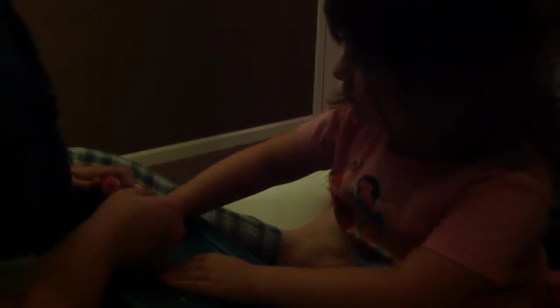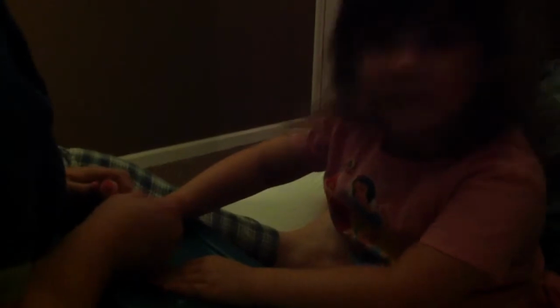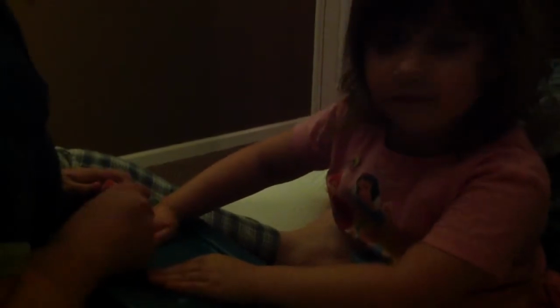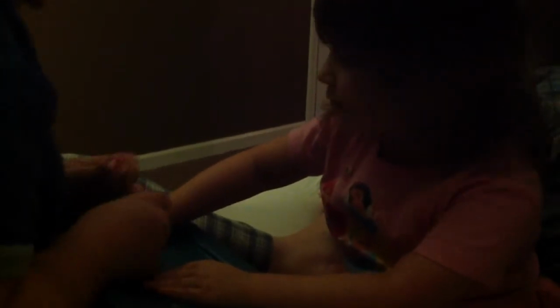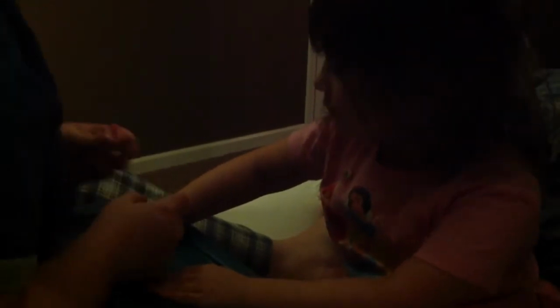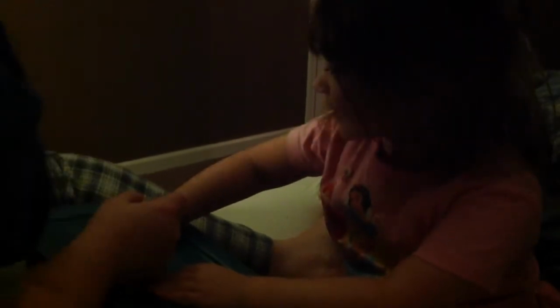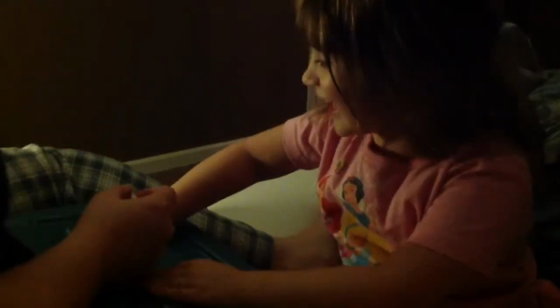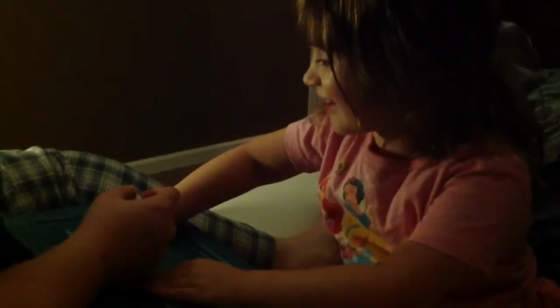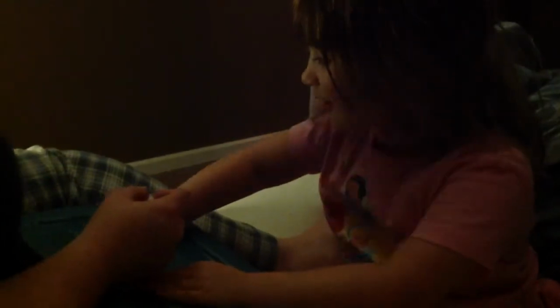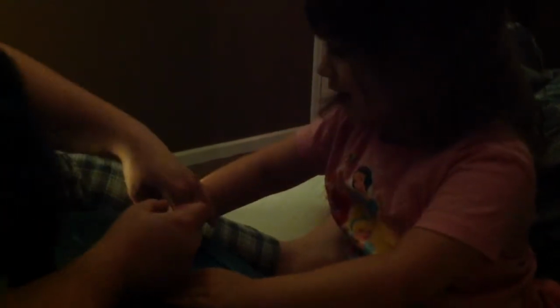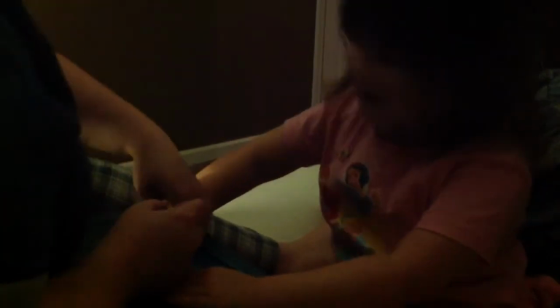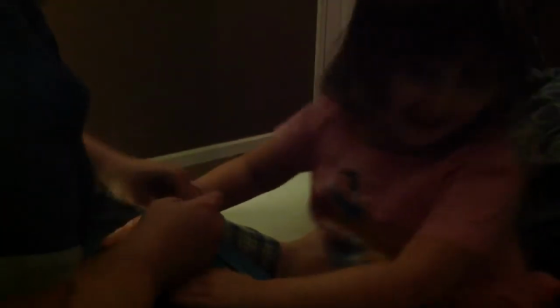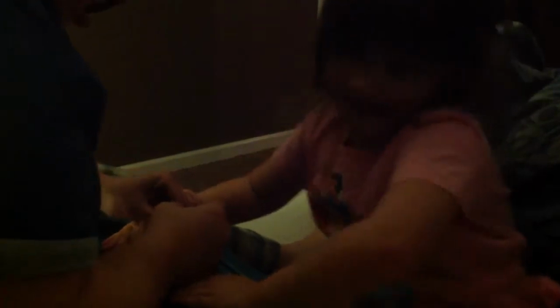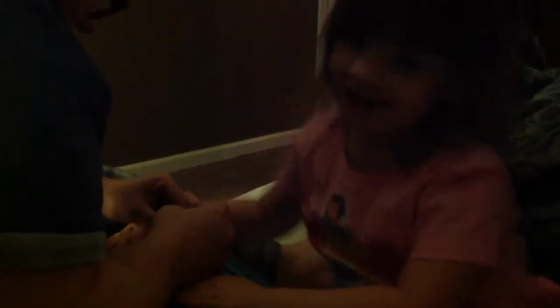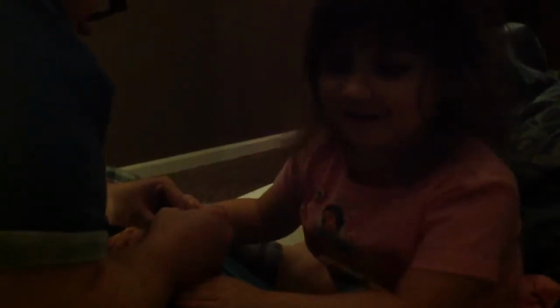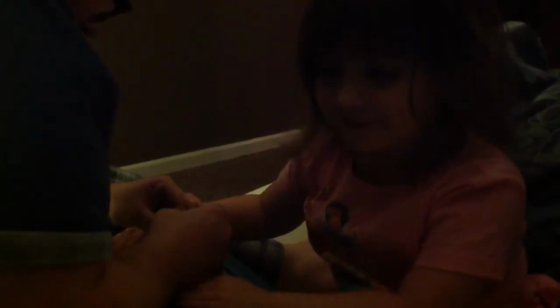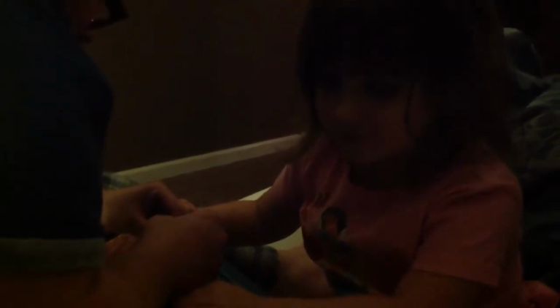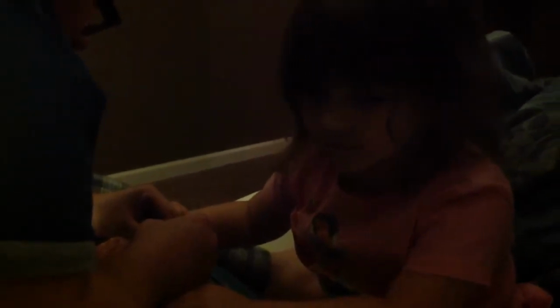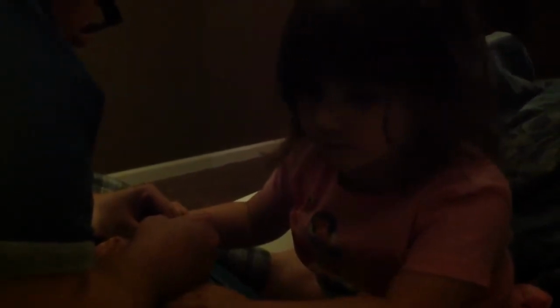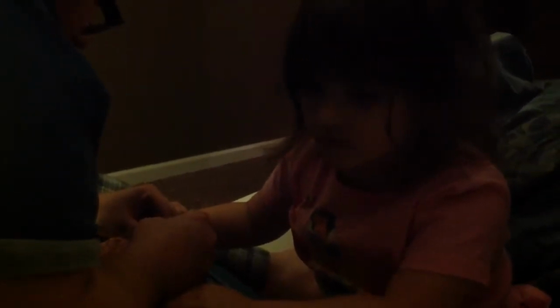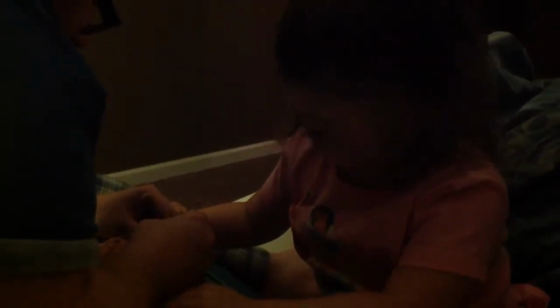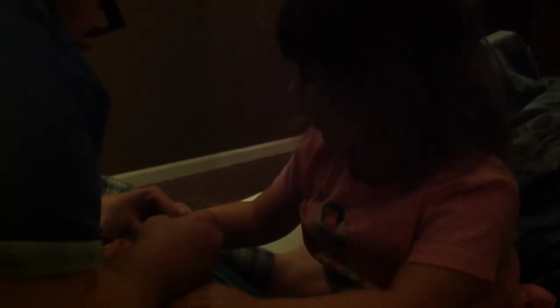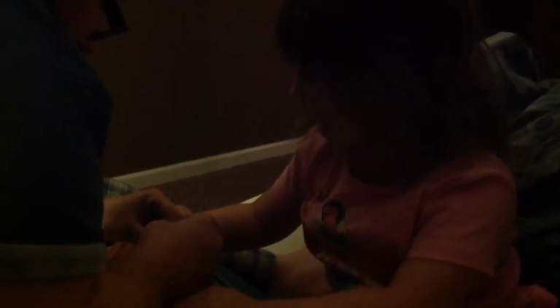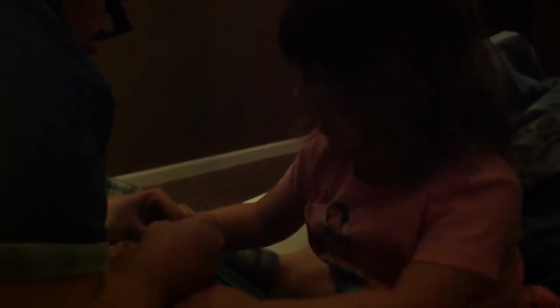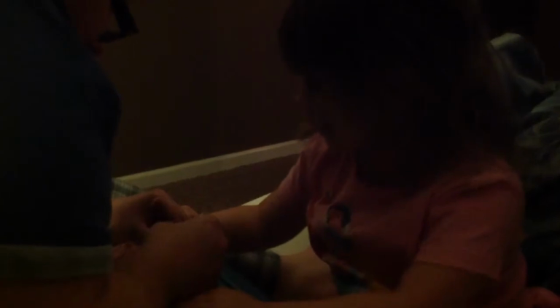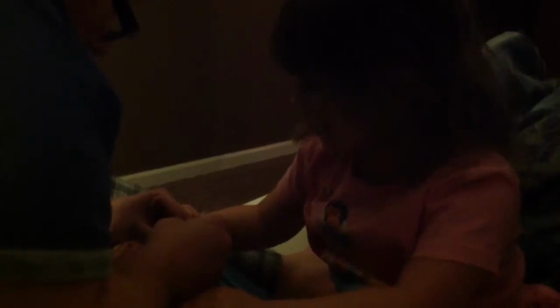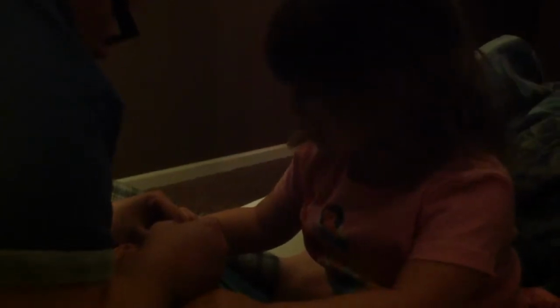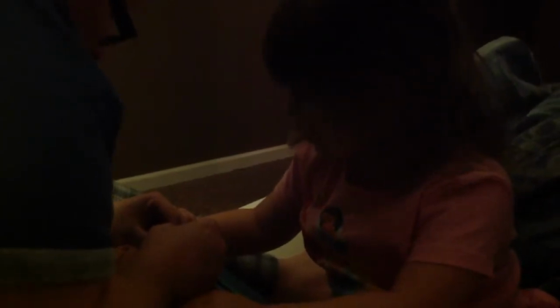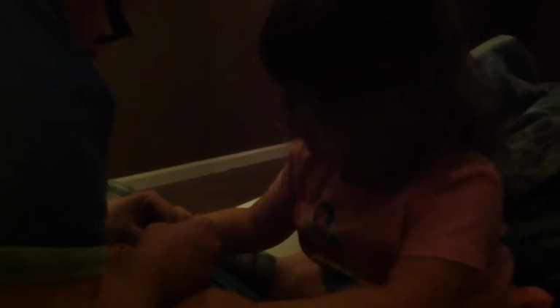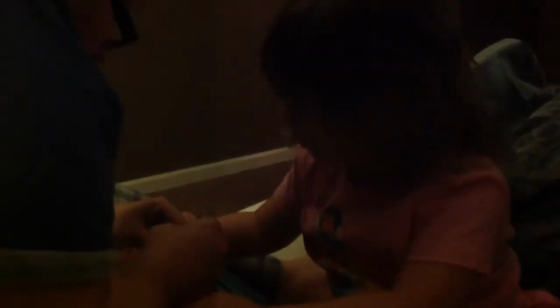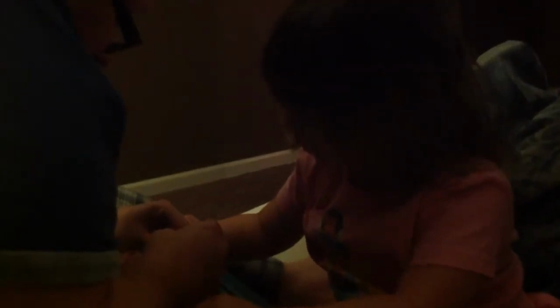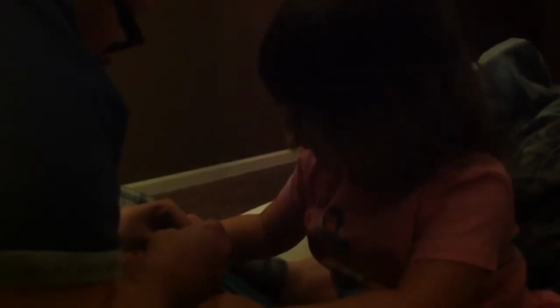Hey, Gigi. Hmm? Are you a girly girl? Yeah. Be still. Hi, Gigi. I love you. Me too.